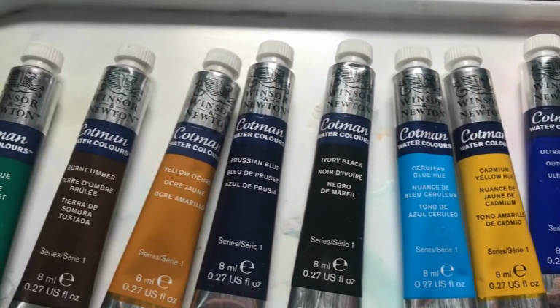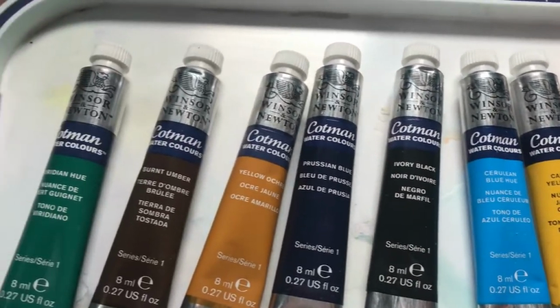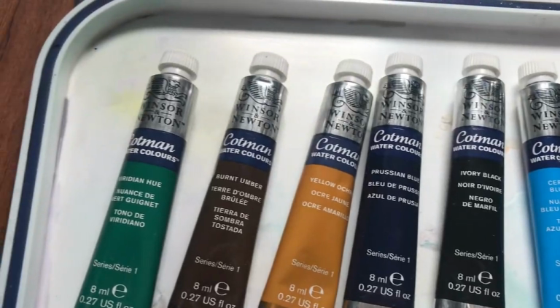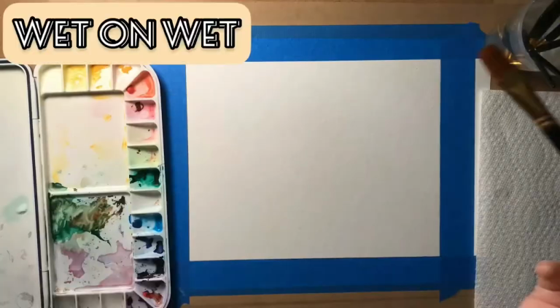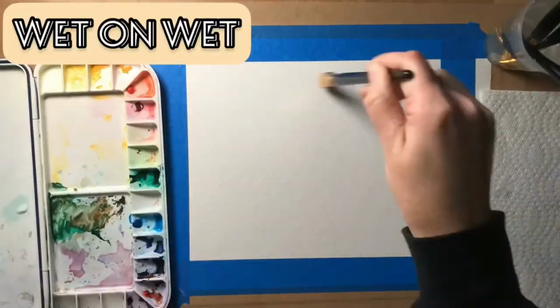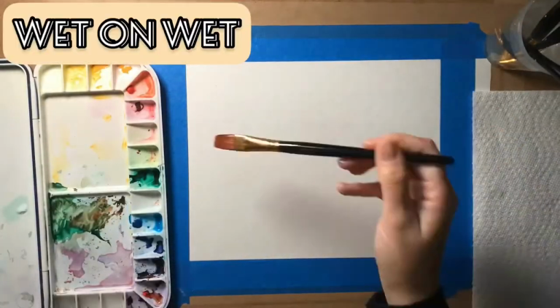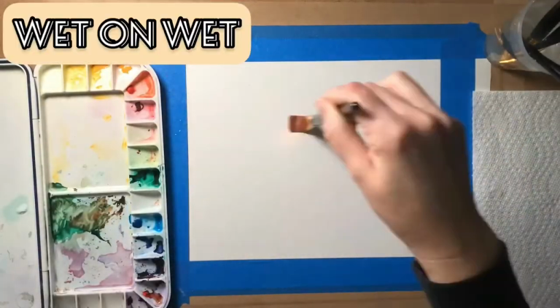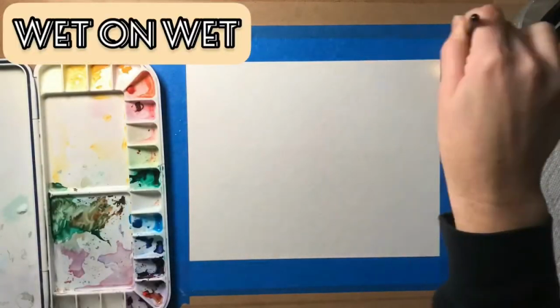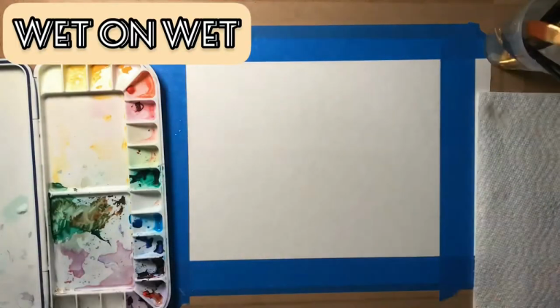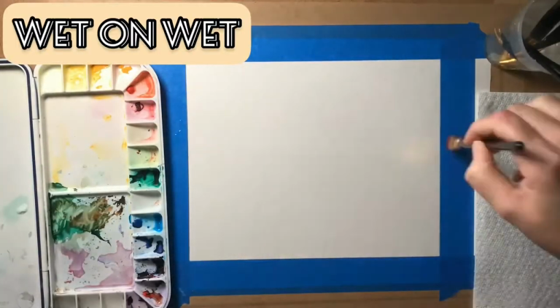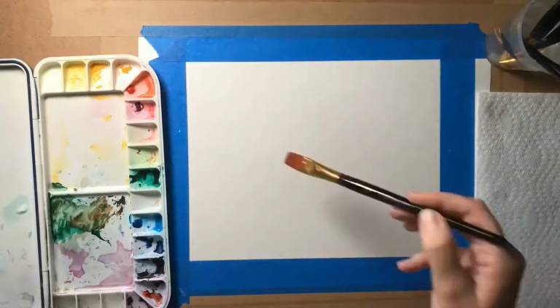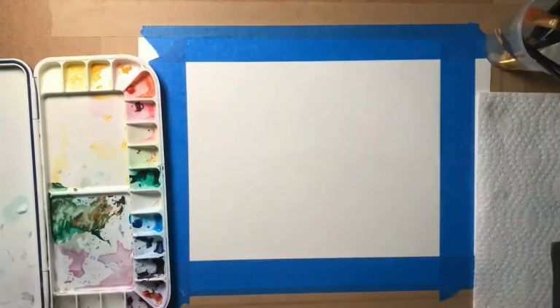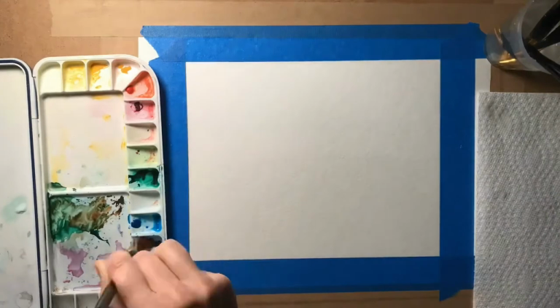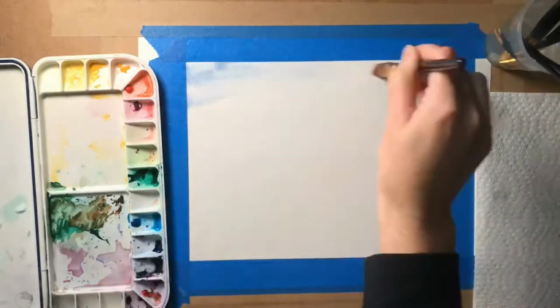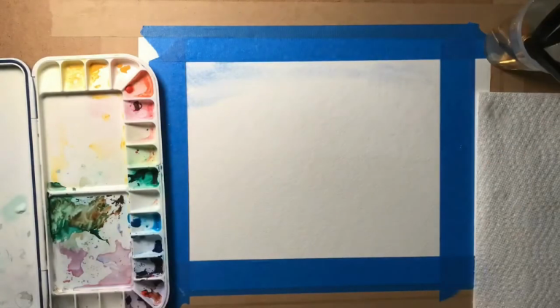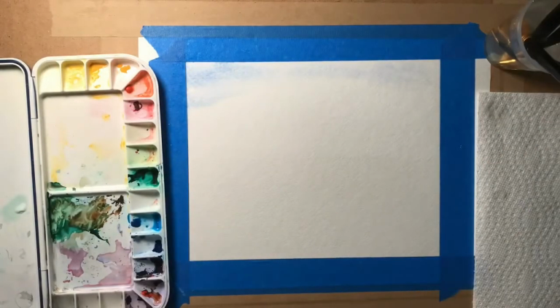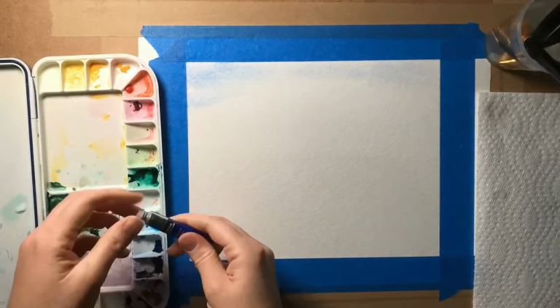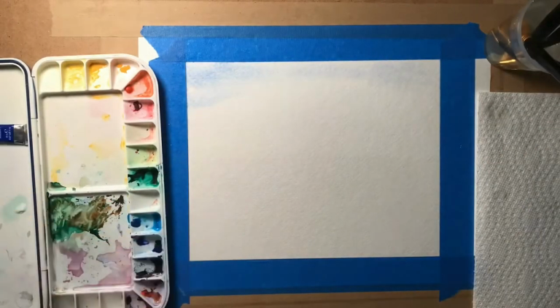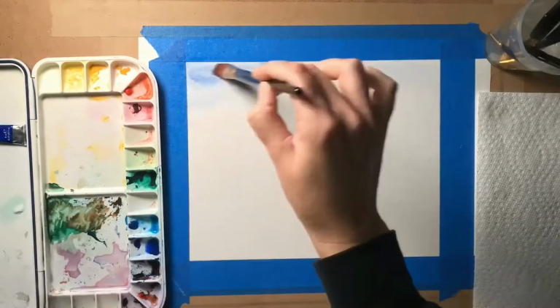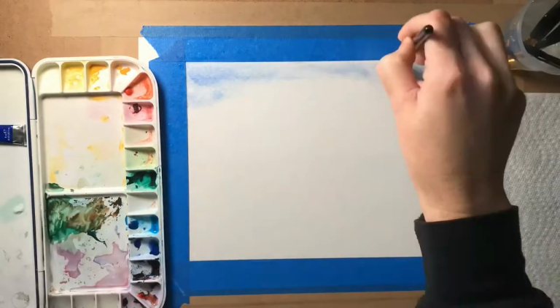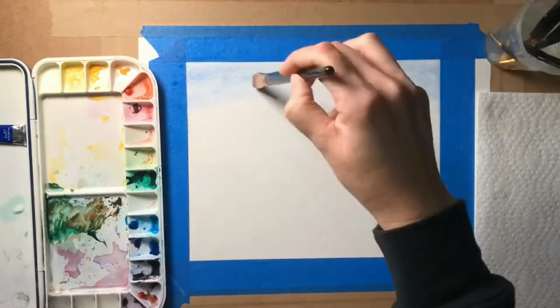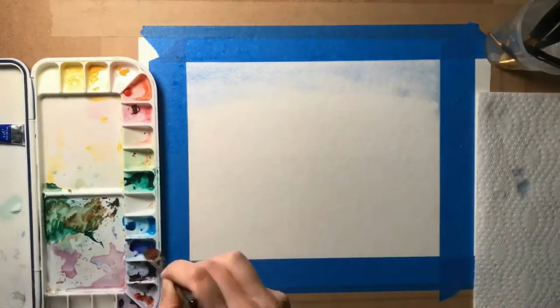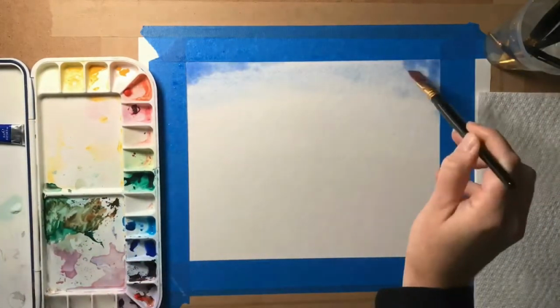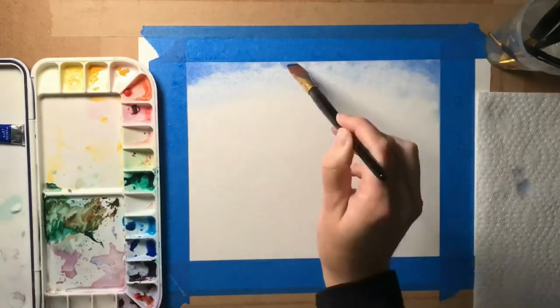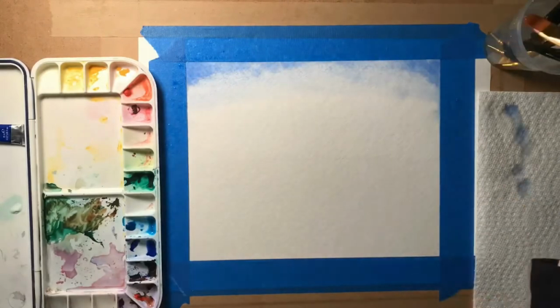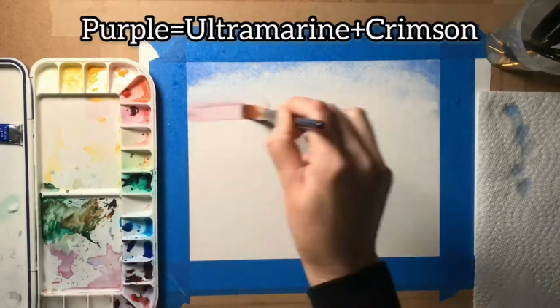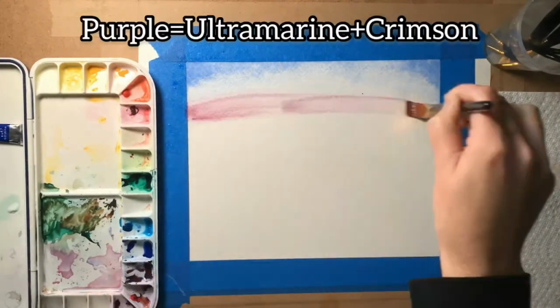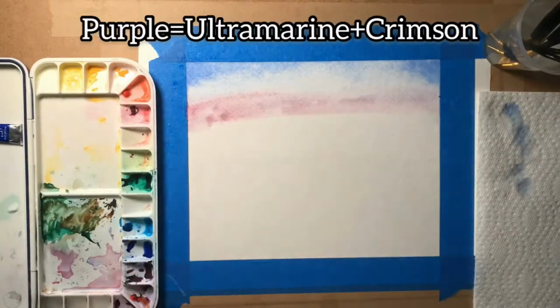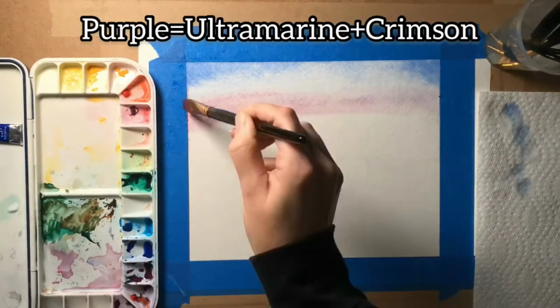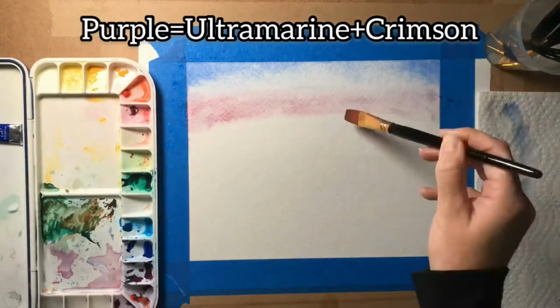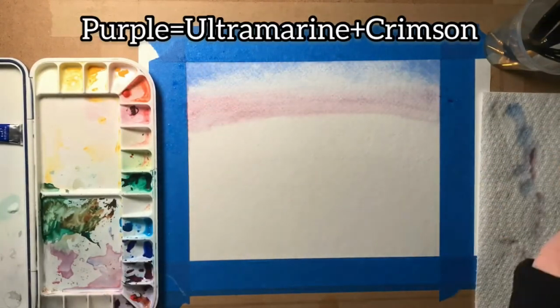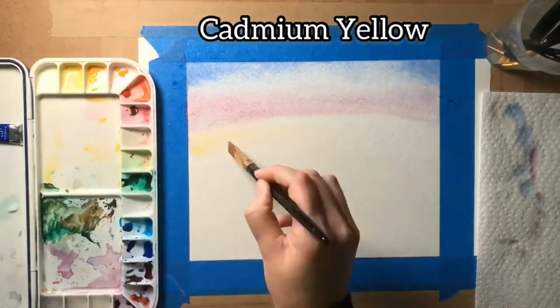Here we're going to do wet on wet. Wet almost half of the paper — not until it's sopping, just glossy. Then this is ultramarine on the top; we're making arches of color. Next will be our purple, which I made with alizarin crimson and ultramarine, and here's cadmium yellow.